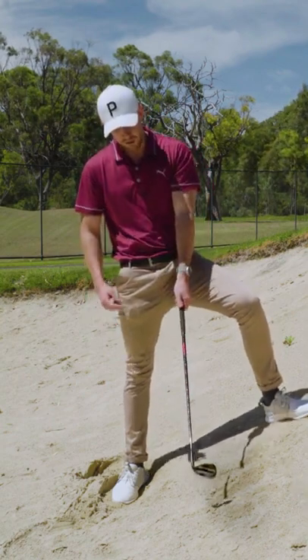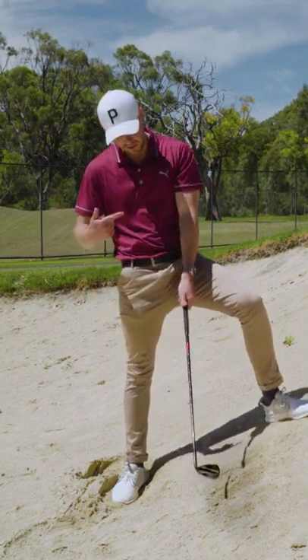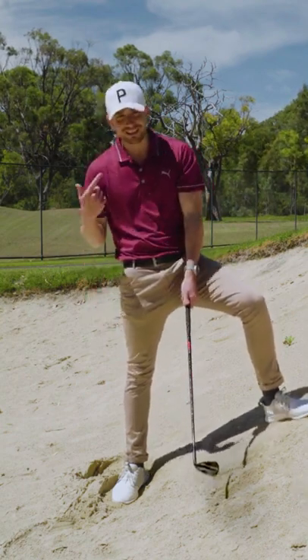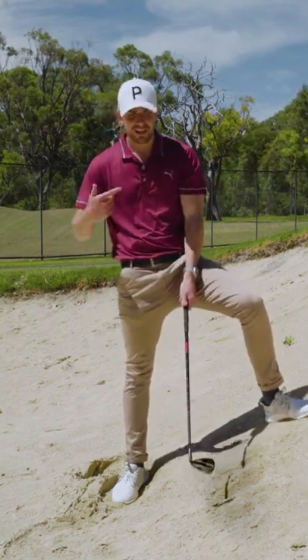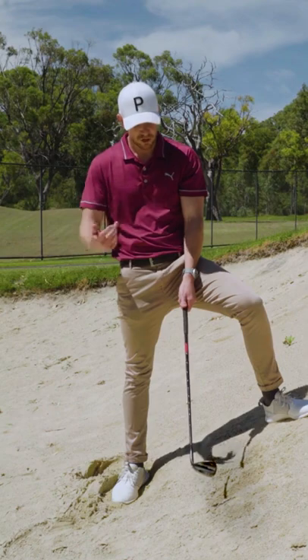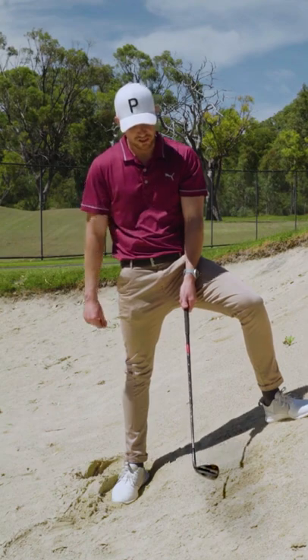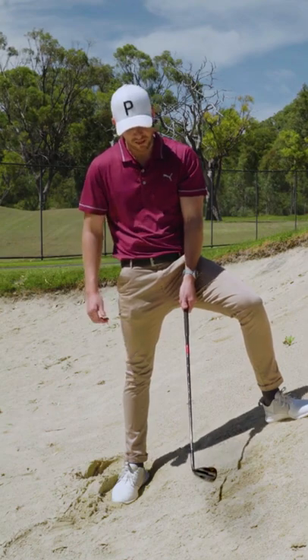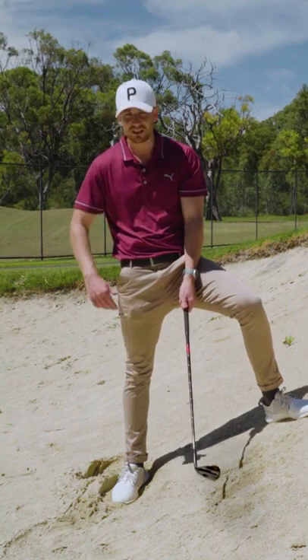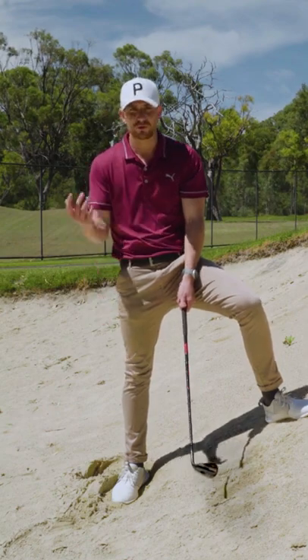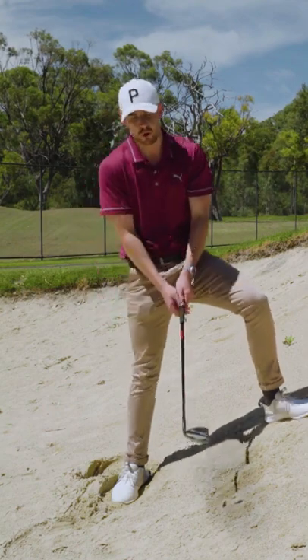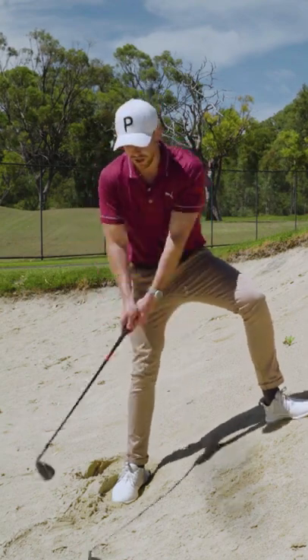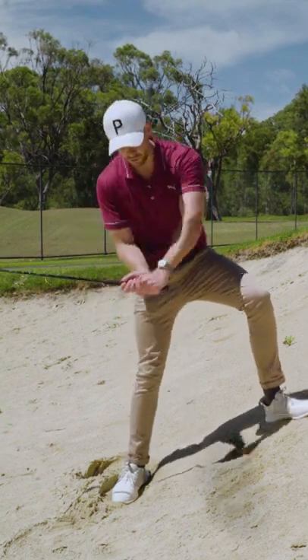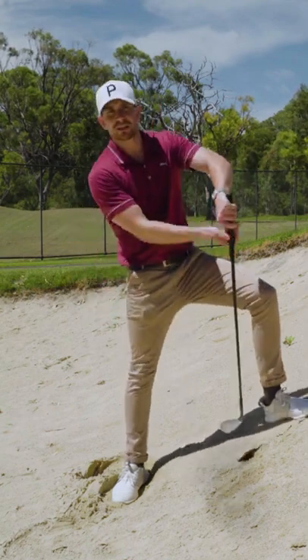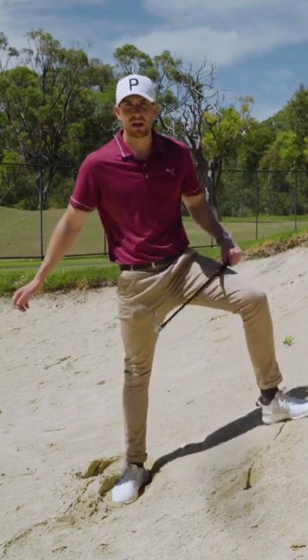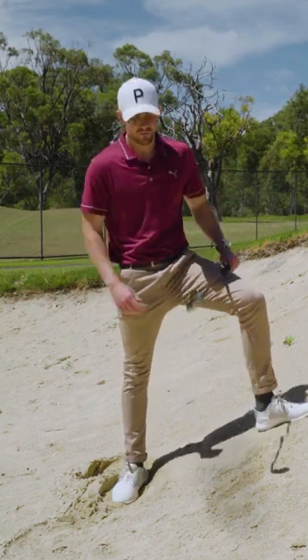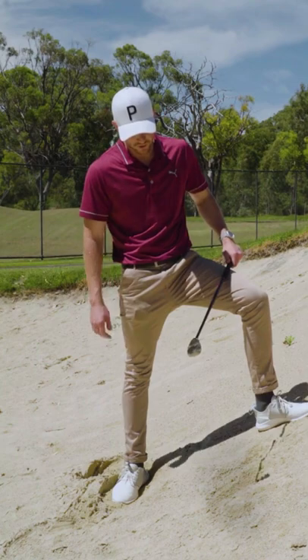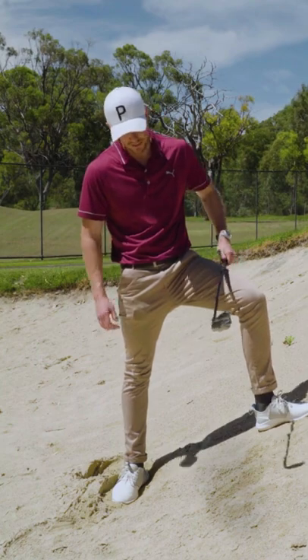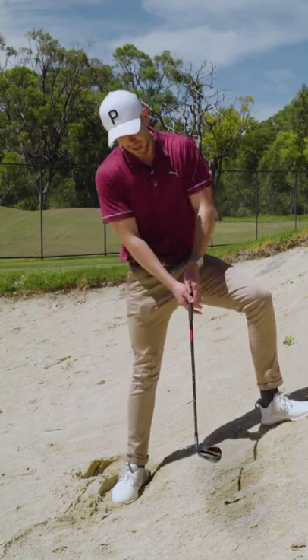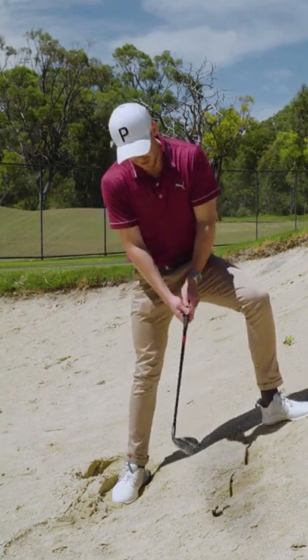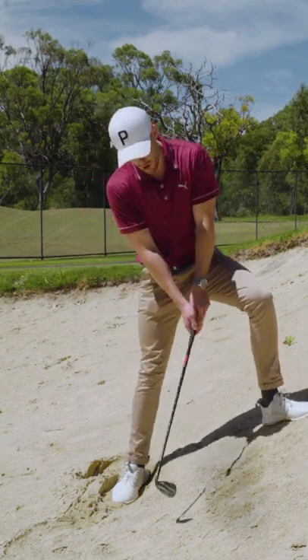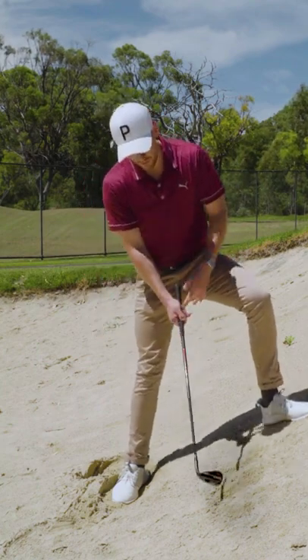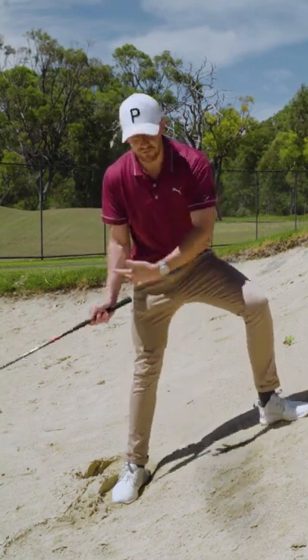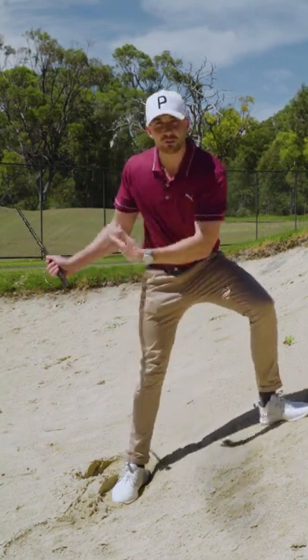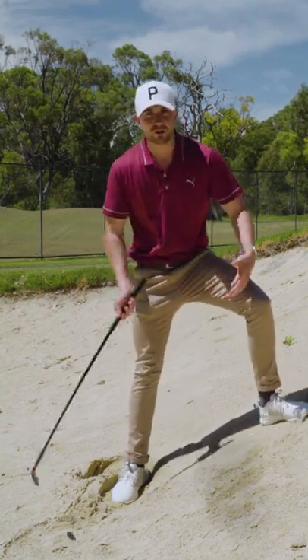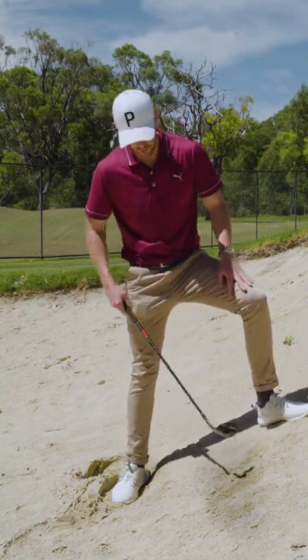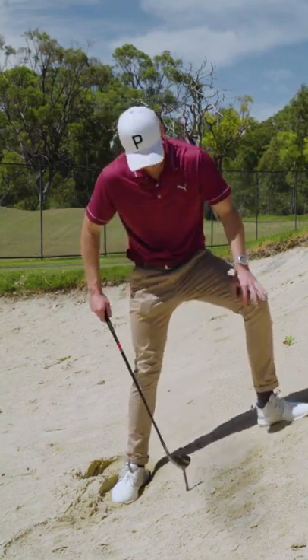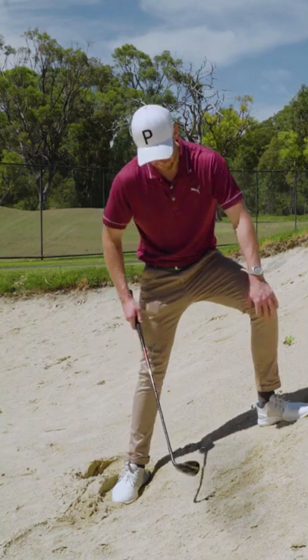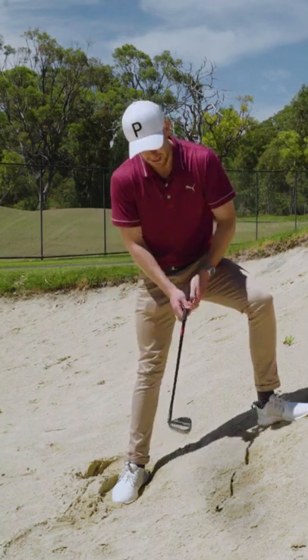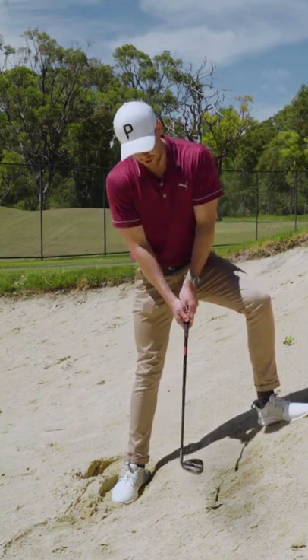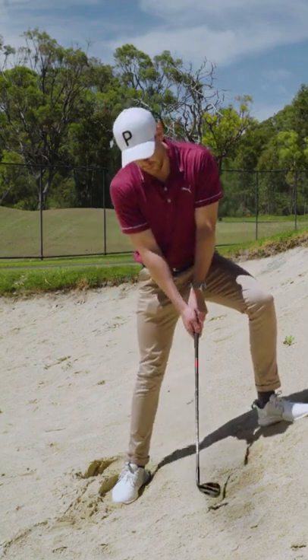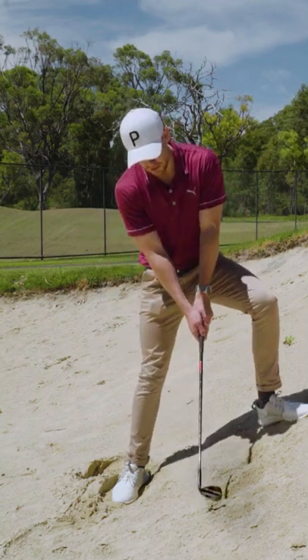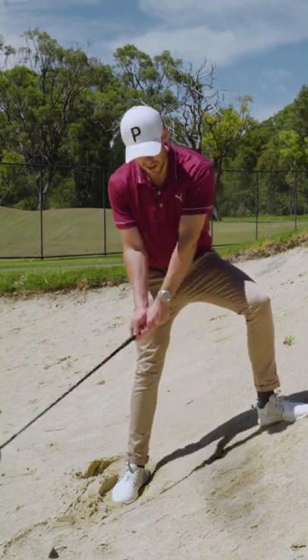Most players, when they see someone do this, think that they've done some sort of trick or movement through the swing to get the ball out. But effectively, all that happens here is that when you're holding it, we're going to take a very similar approach to what we were doing before — with the toe pointing in that direction there.